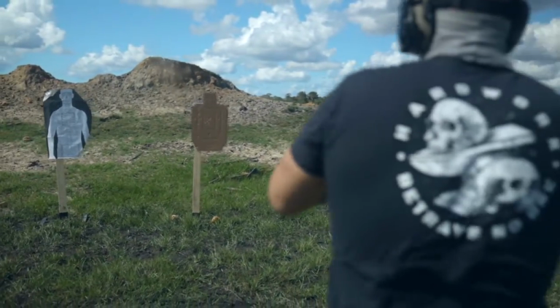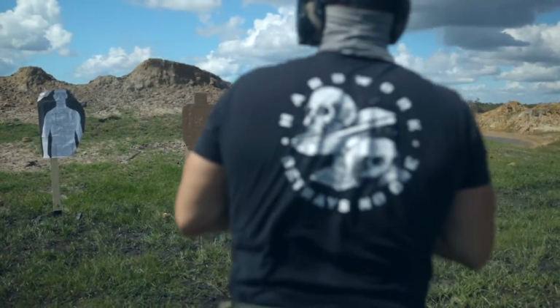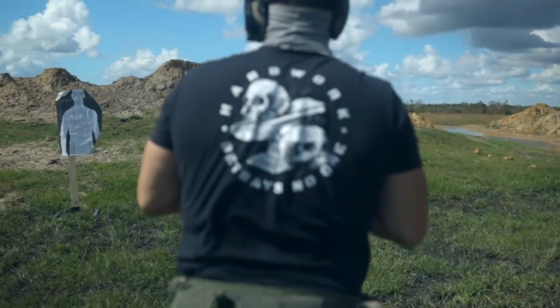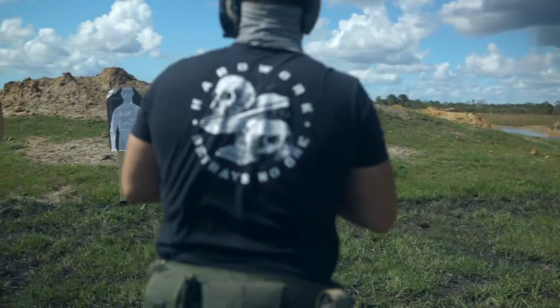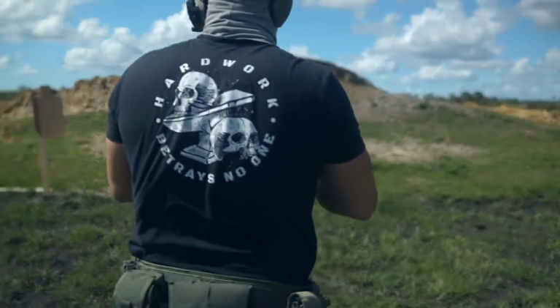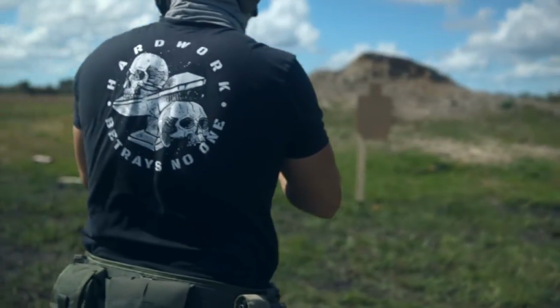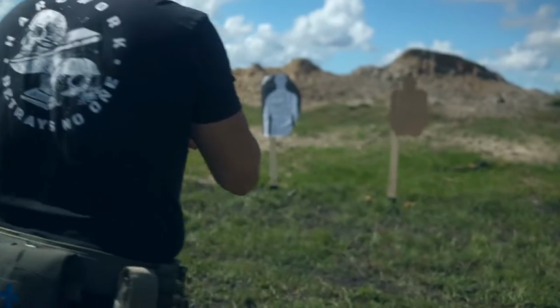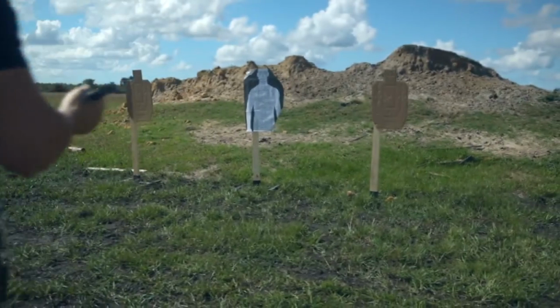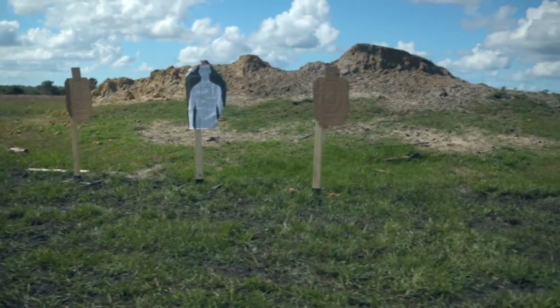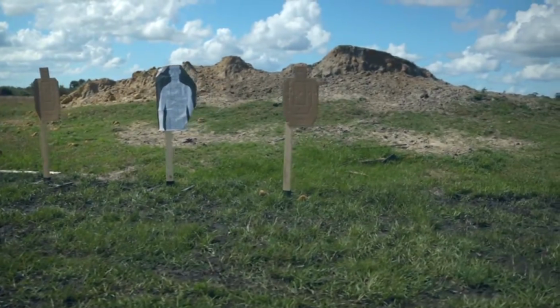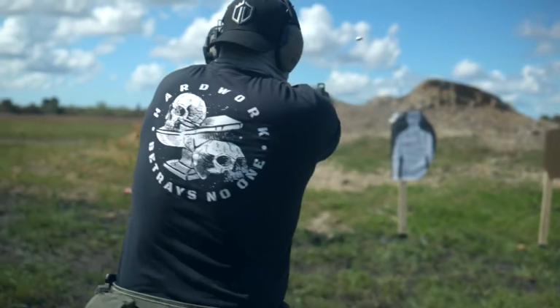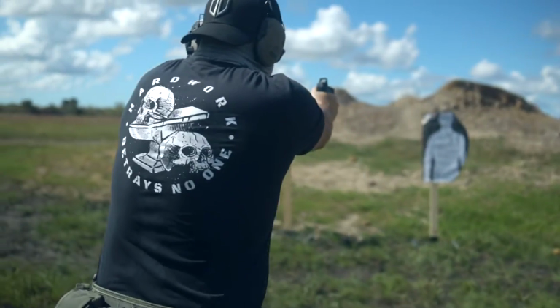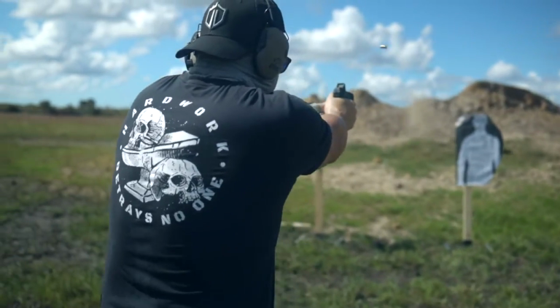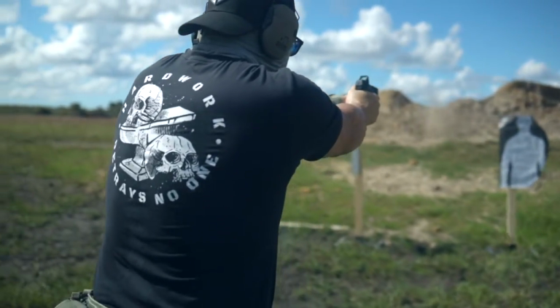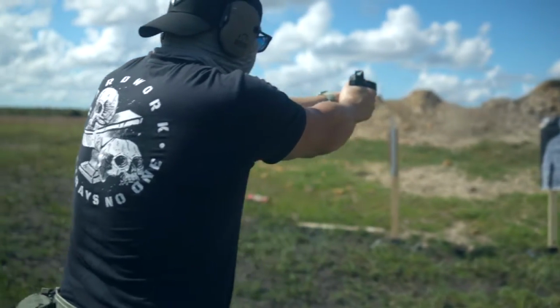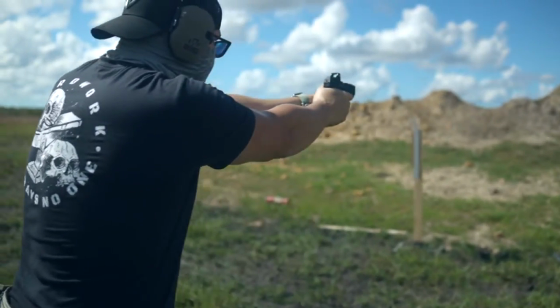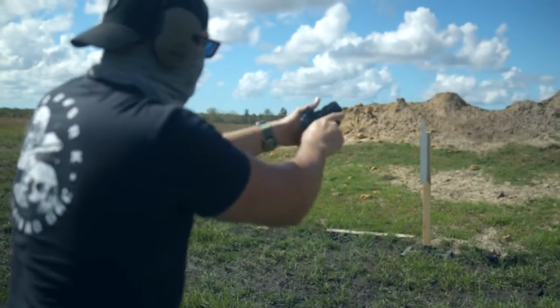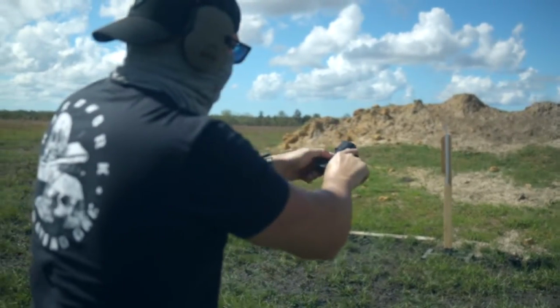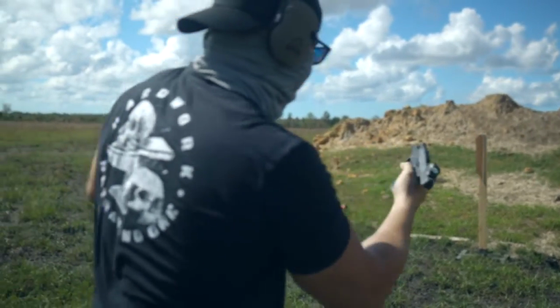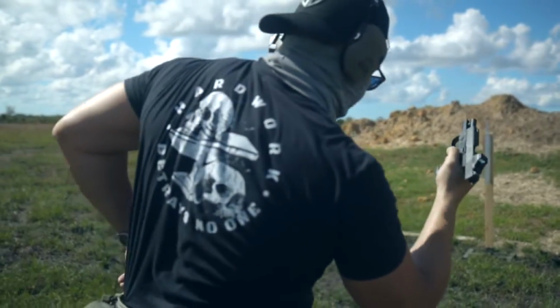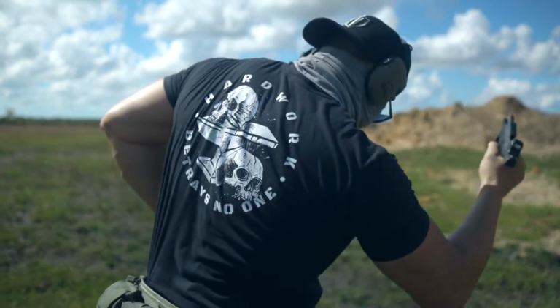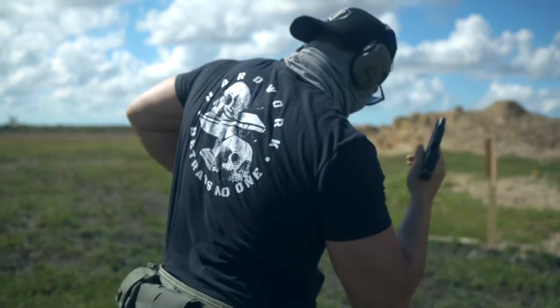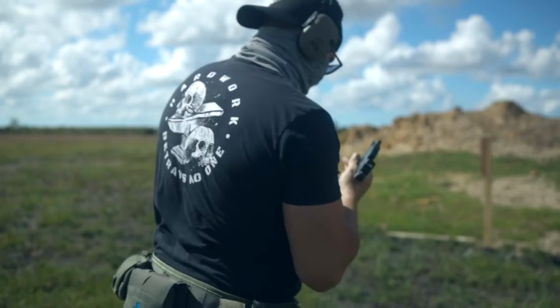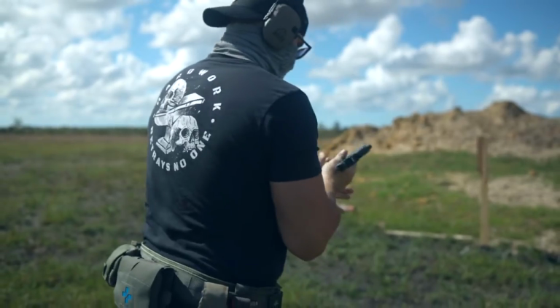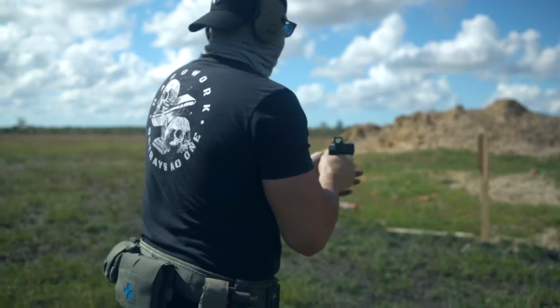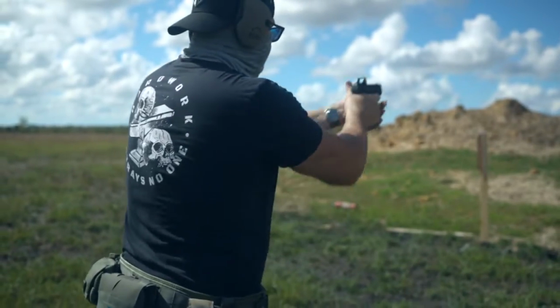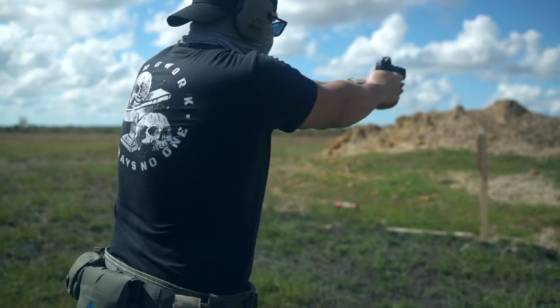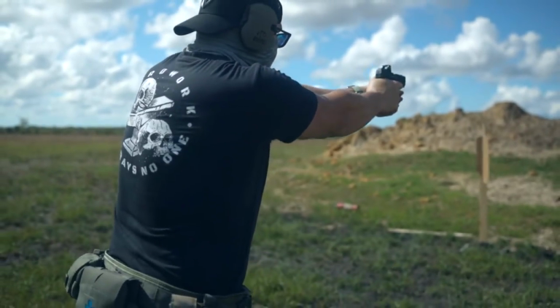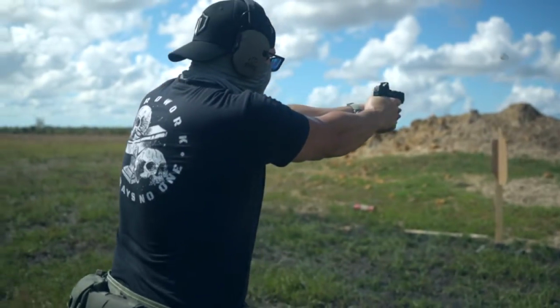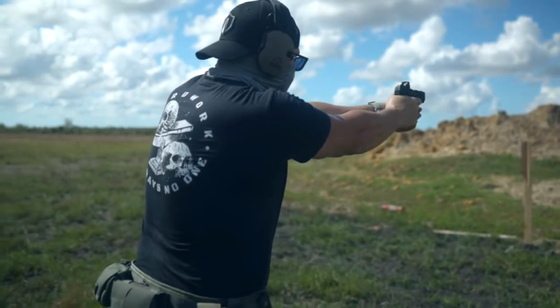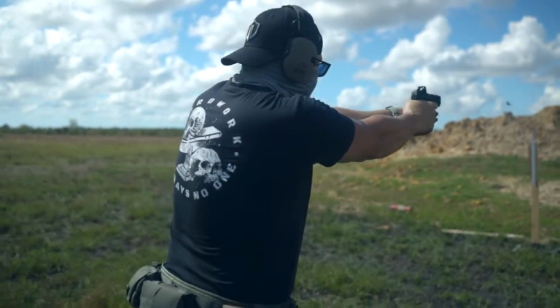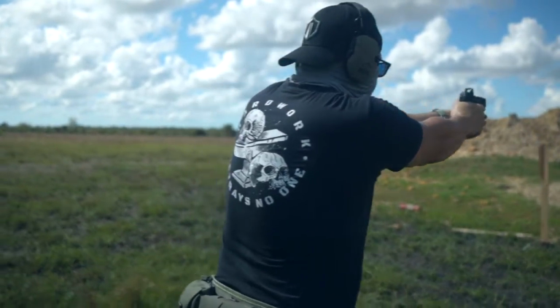This is my first experience with a single stack Walther, and so far I've put about 300 rounds through it and I really like it. Let's take a closer look at the gun going from mag to muzzle.